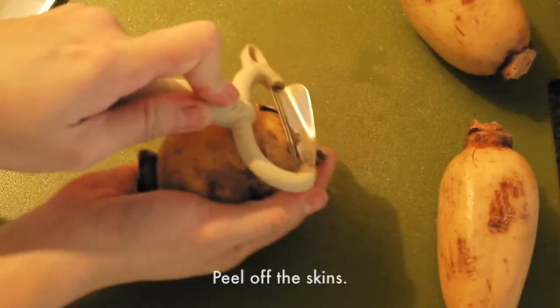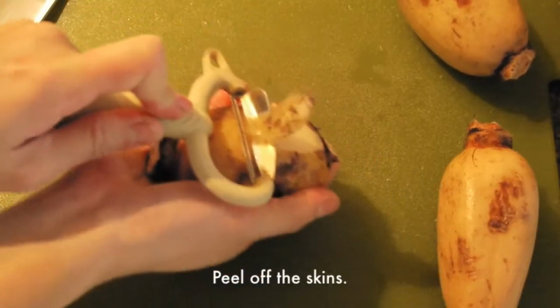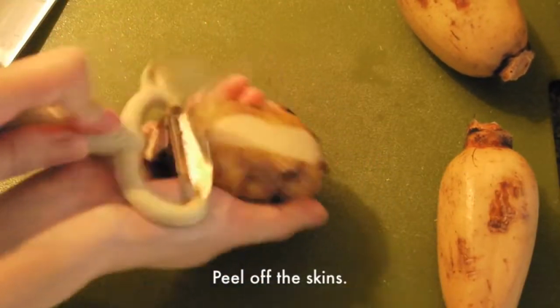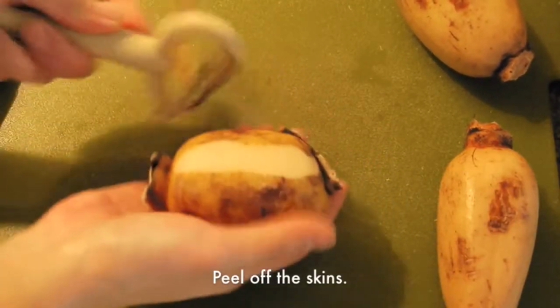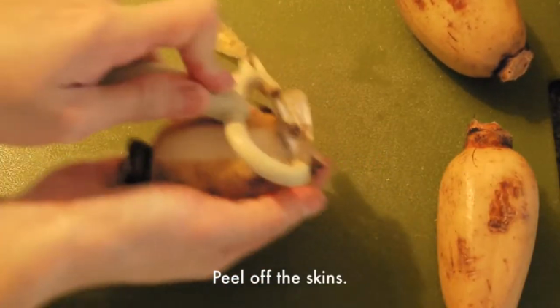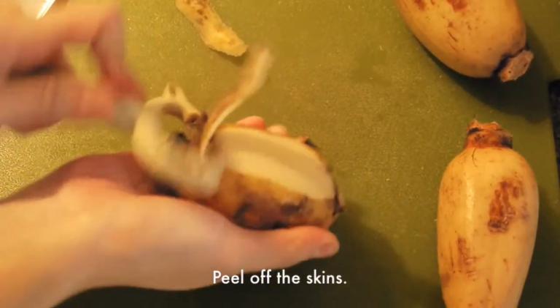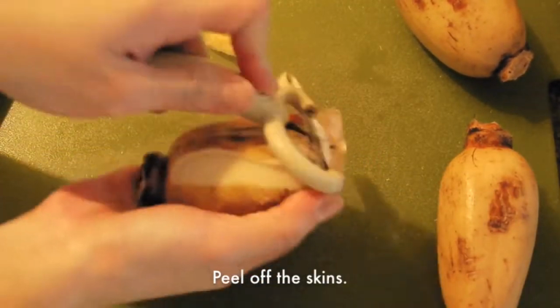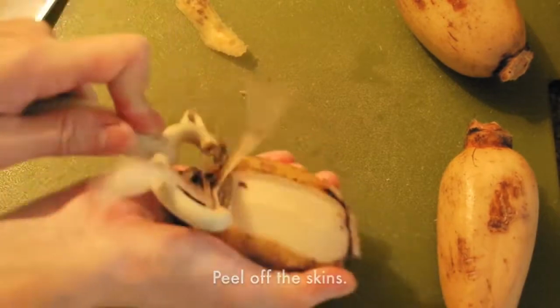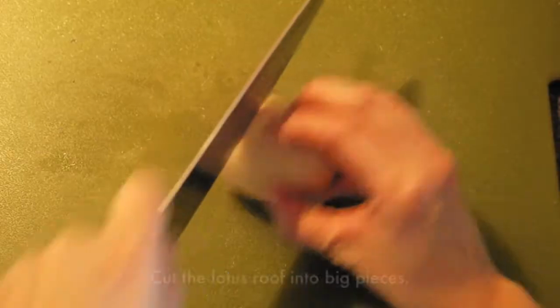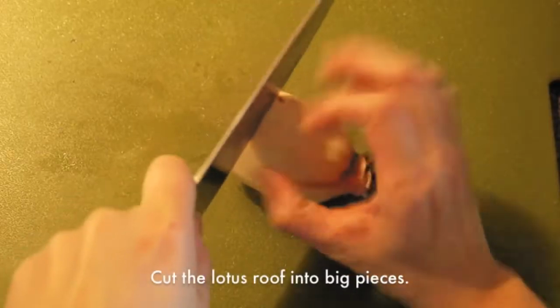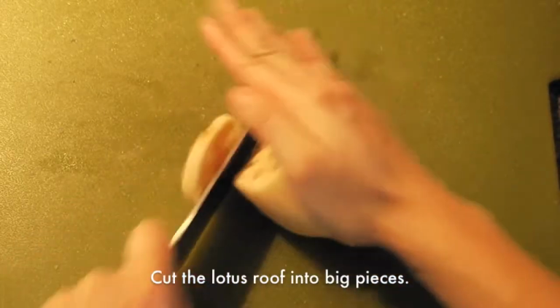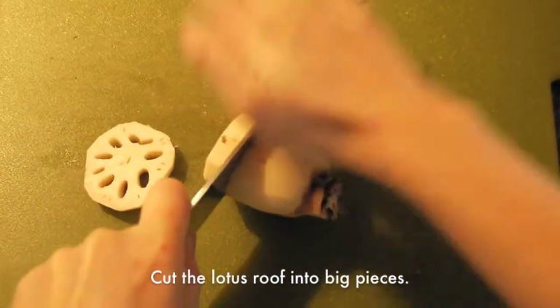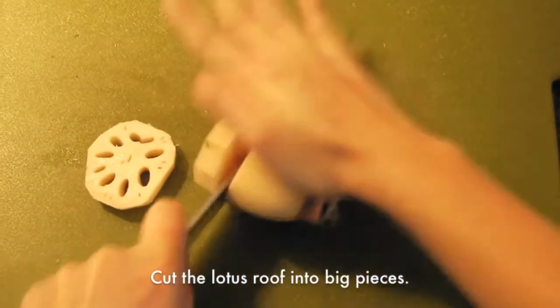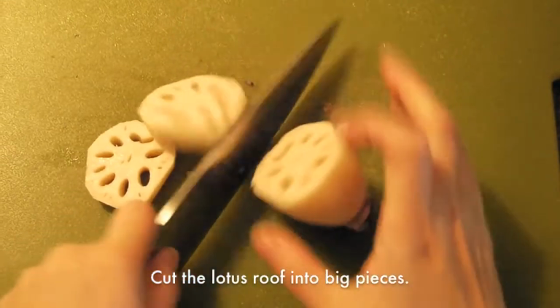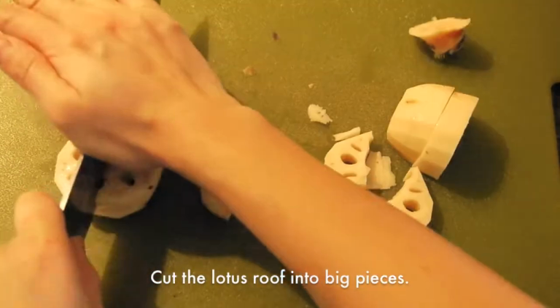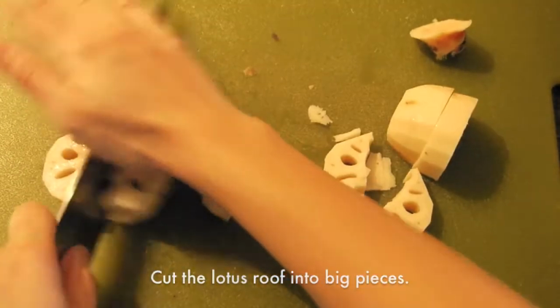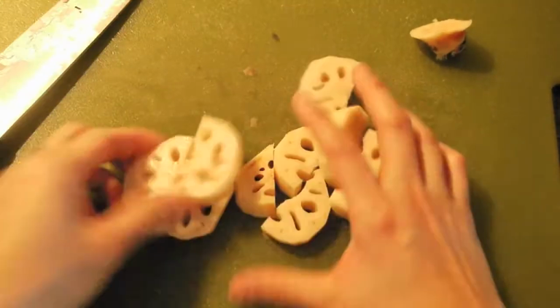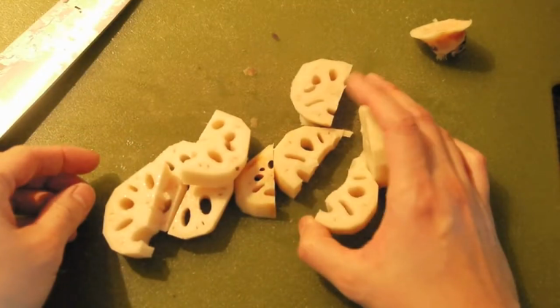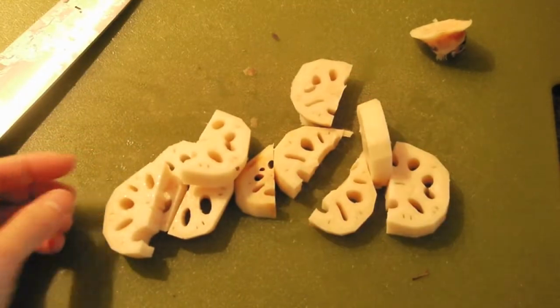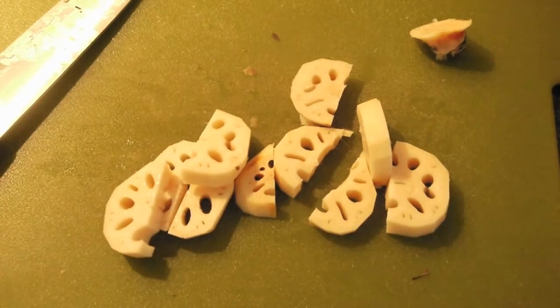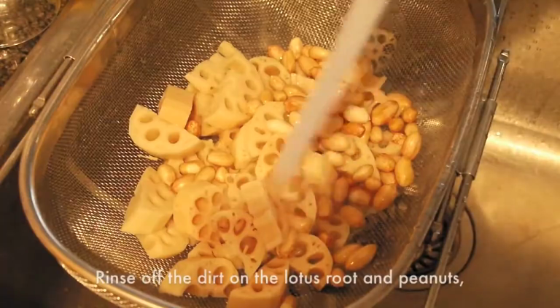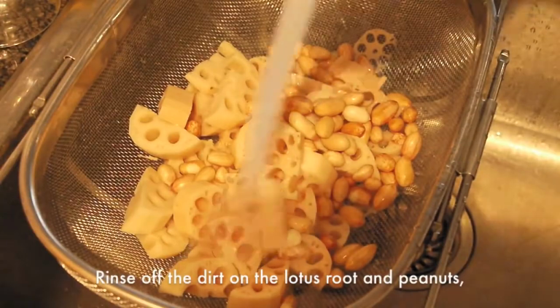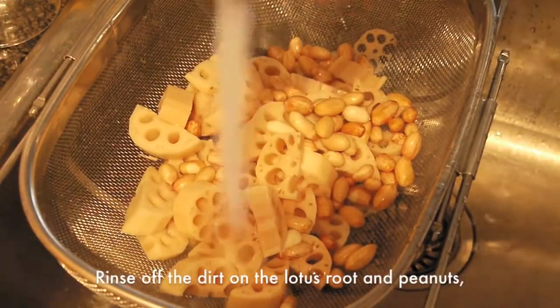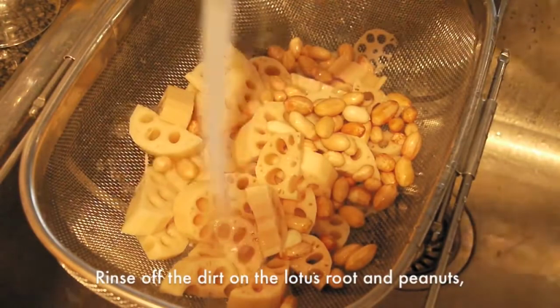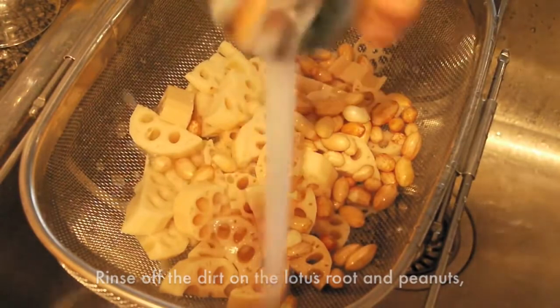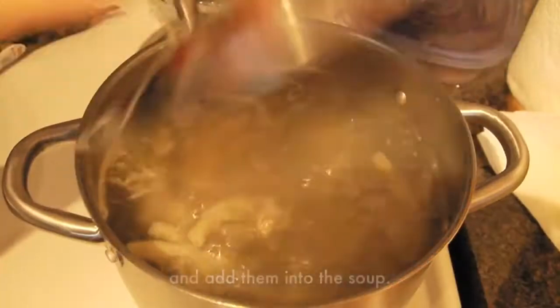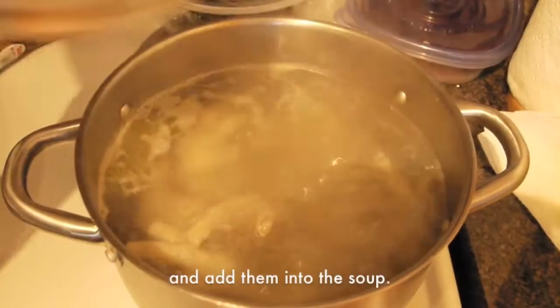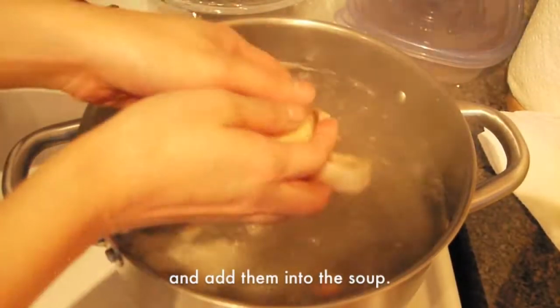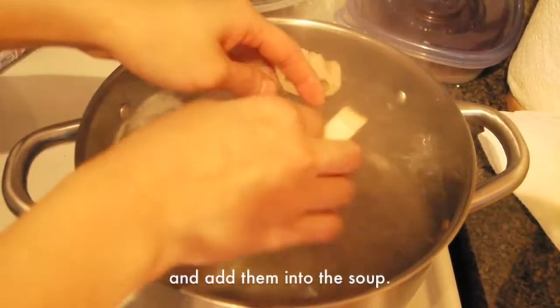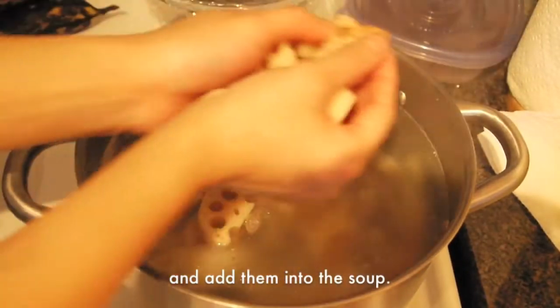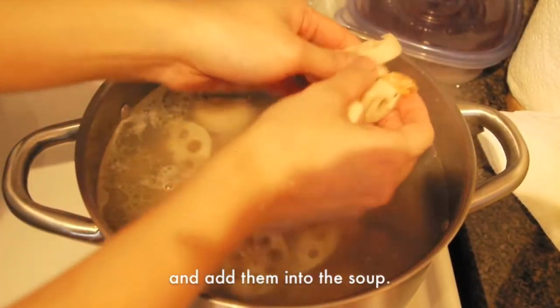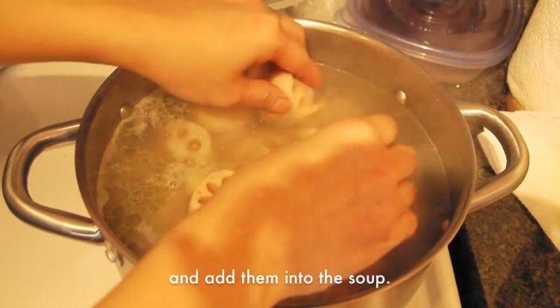Peel off the skins, then cut the lotus roots into big pieces. Rinse off the dirt on the lotus roots and the peanuts, then add them into the soup.